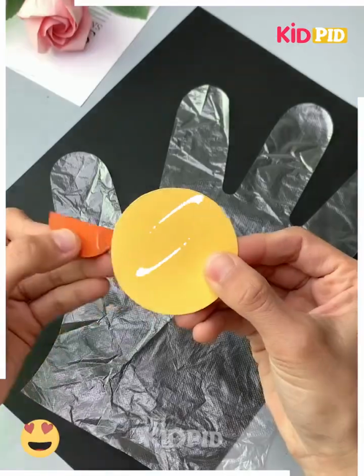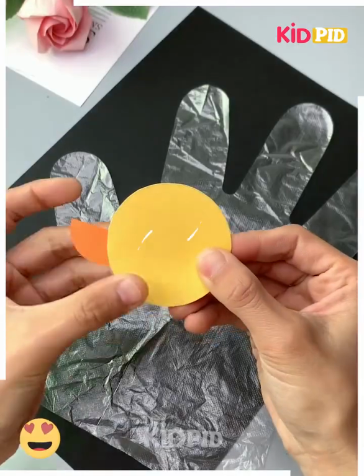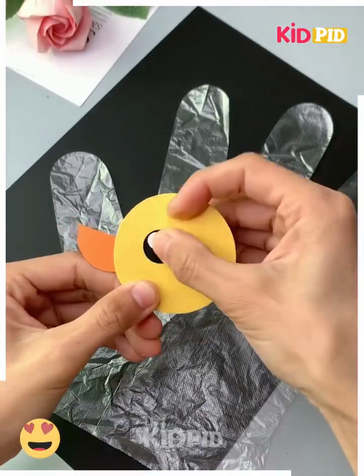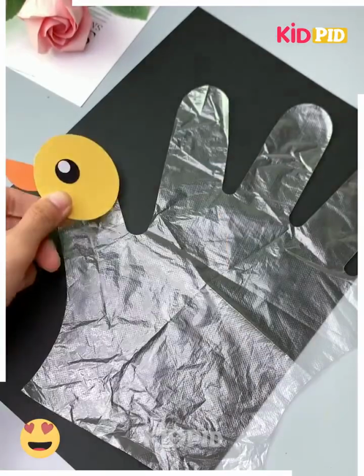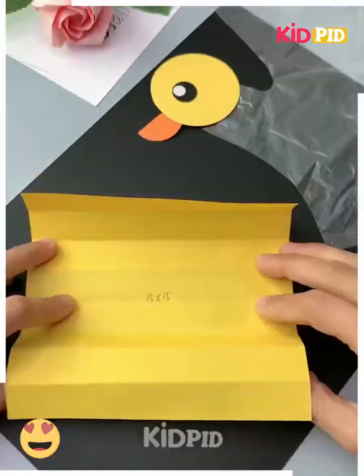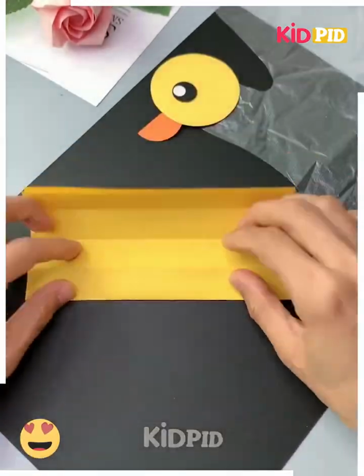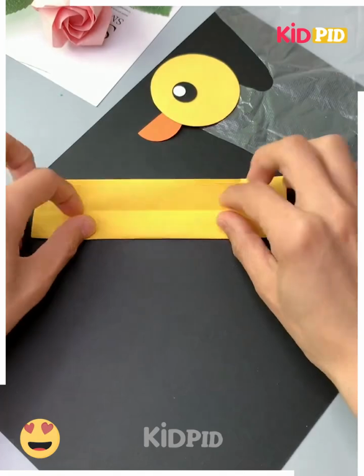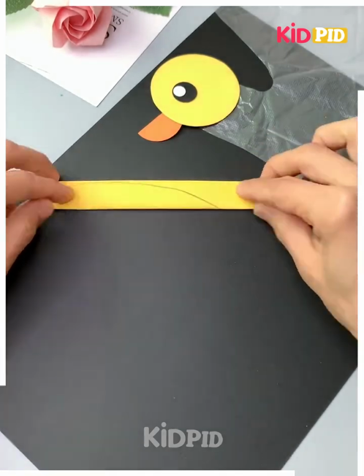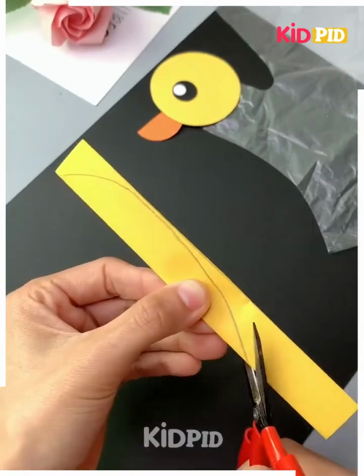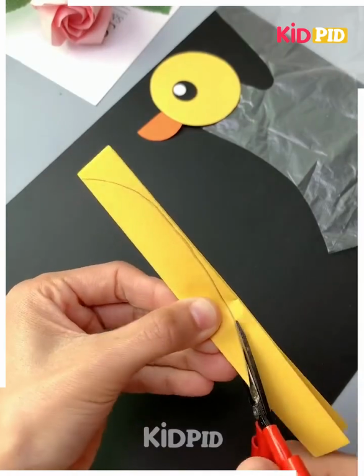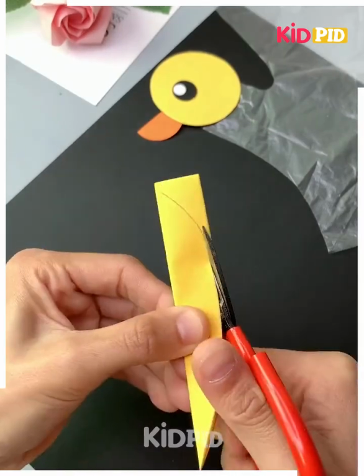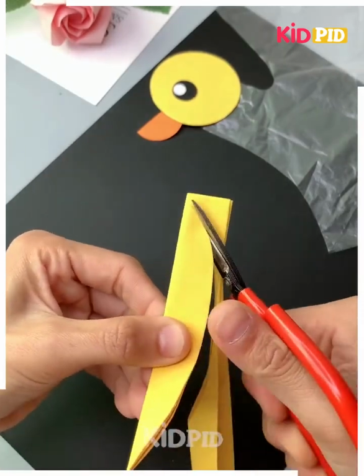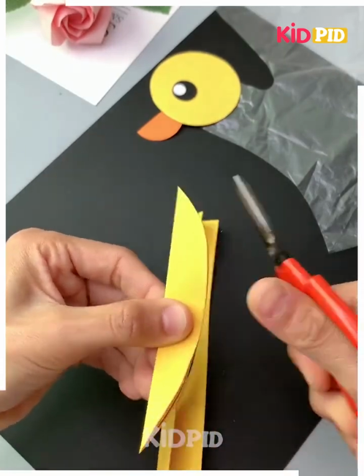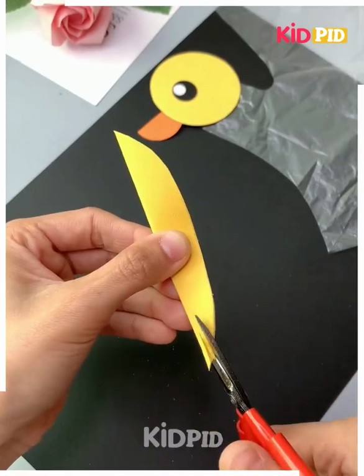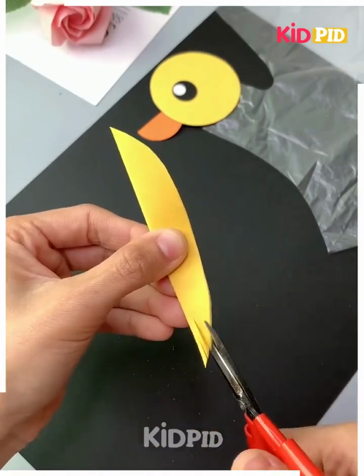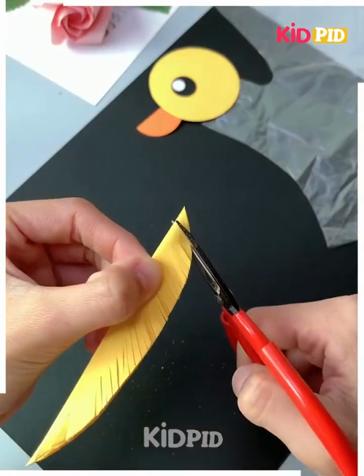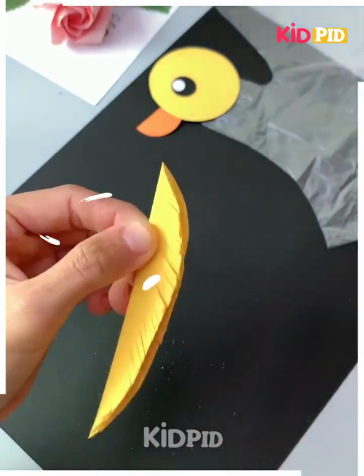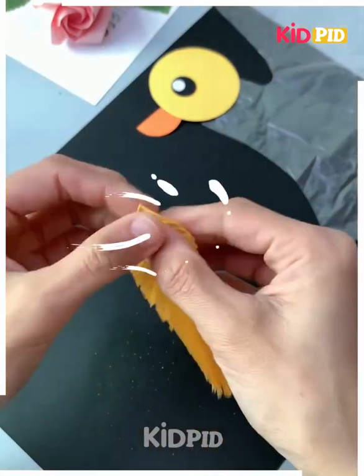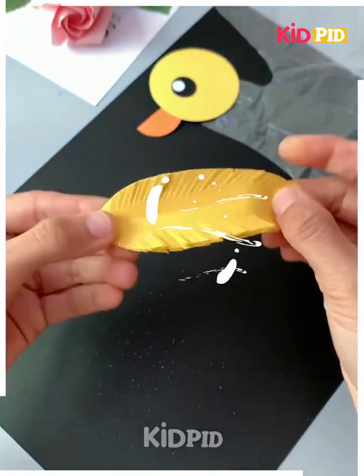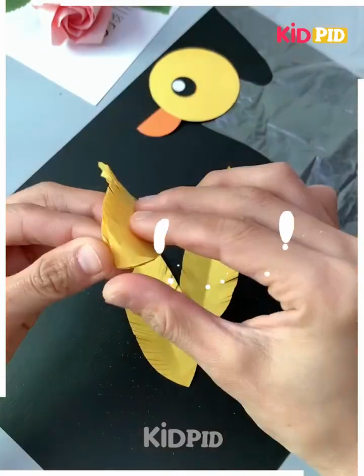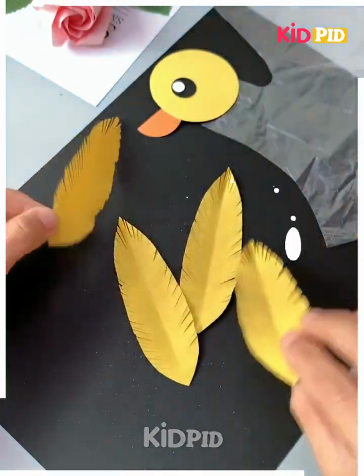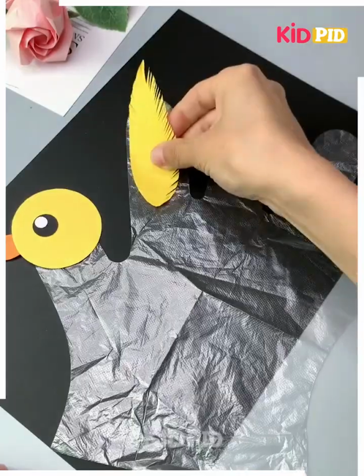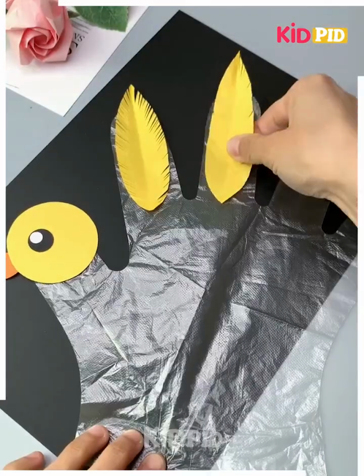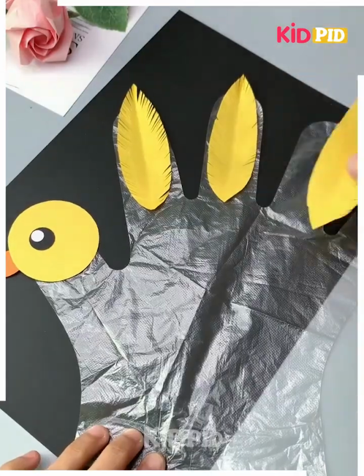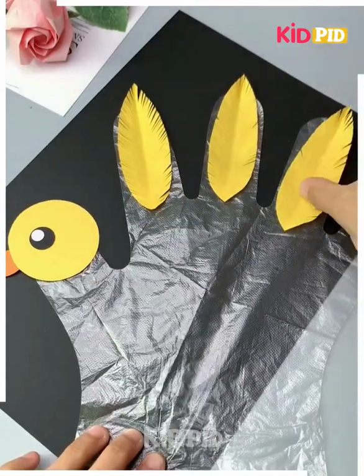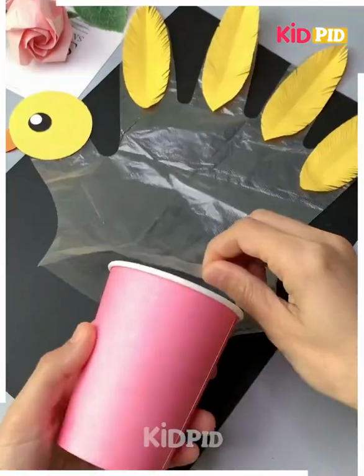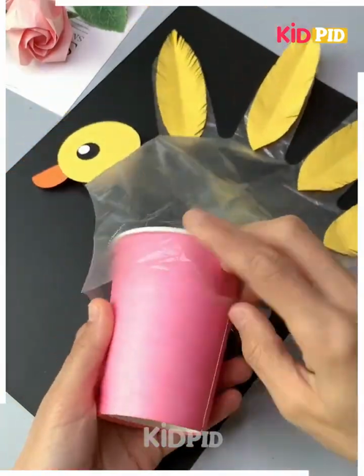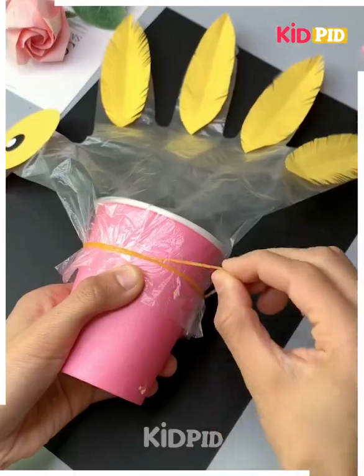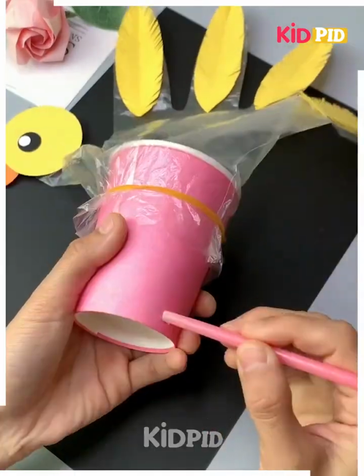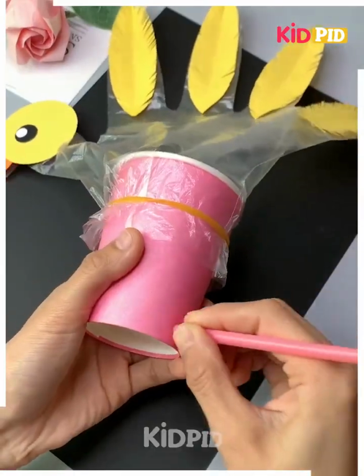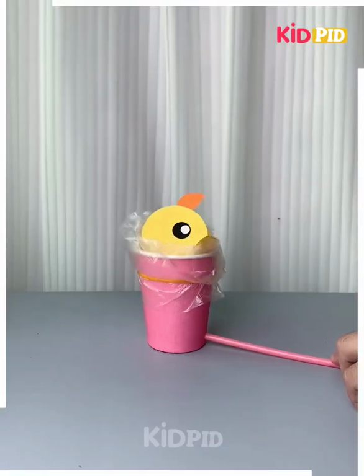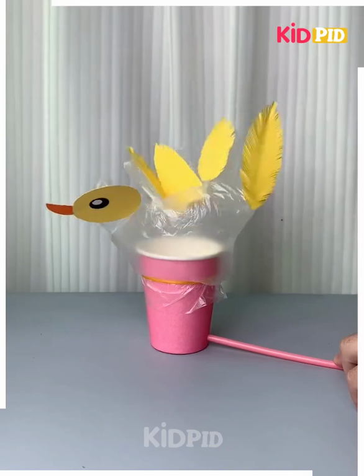Now take a yellow circular sheet of paper and then taking a transparent glove, add this to one of the fingers — we have chosen the thumb. Add multiple slit paper to the other ends and make it look like feathers. Add a straw through a cup and blow in and out. This is what it will look like.